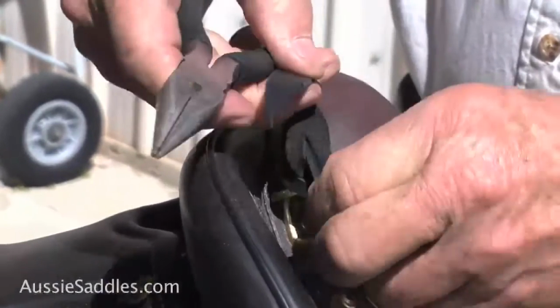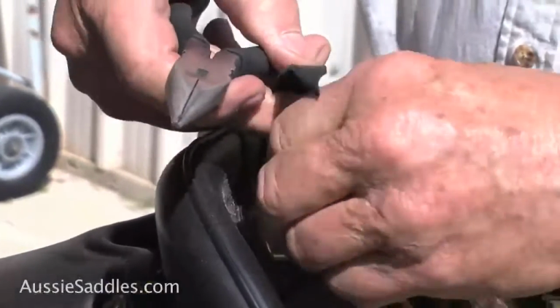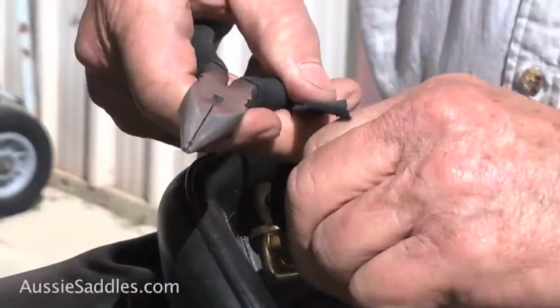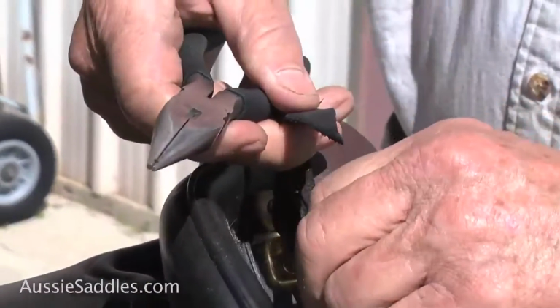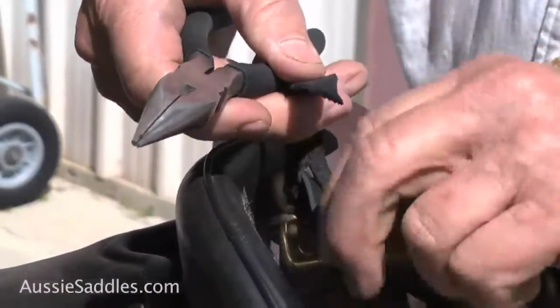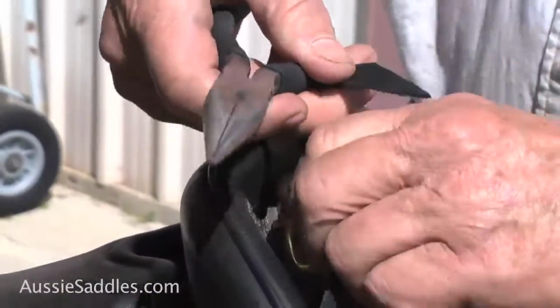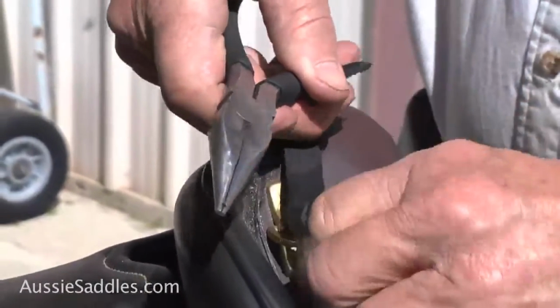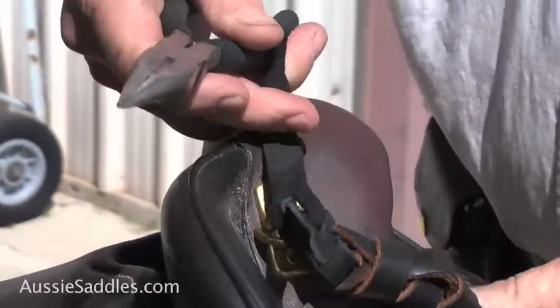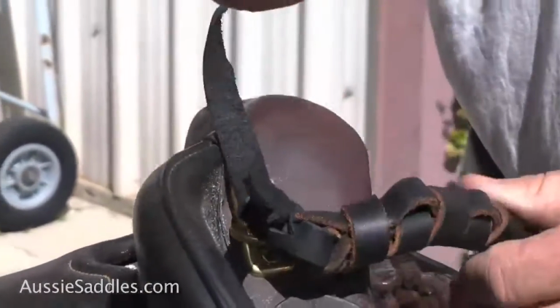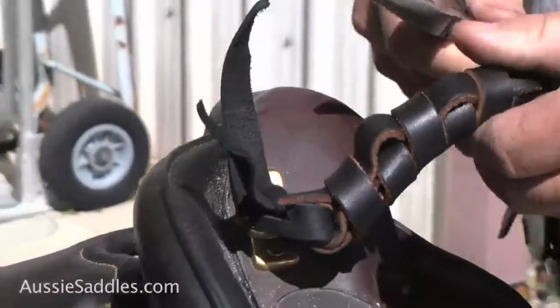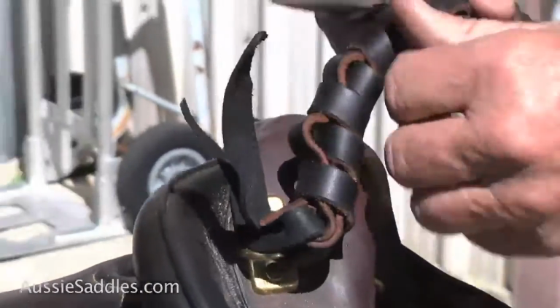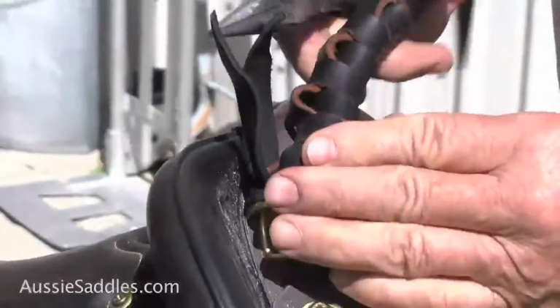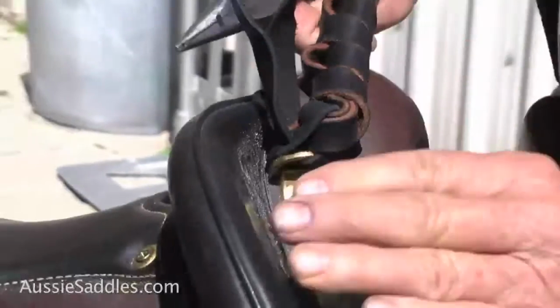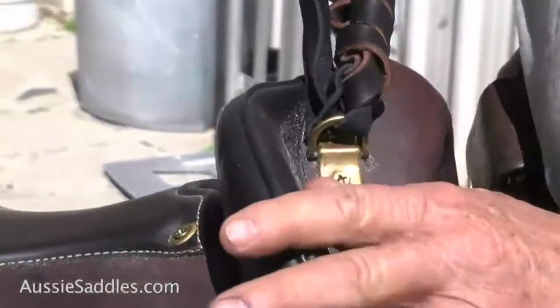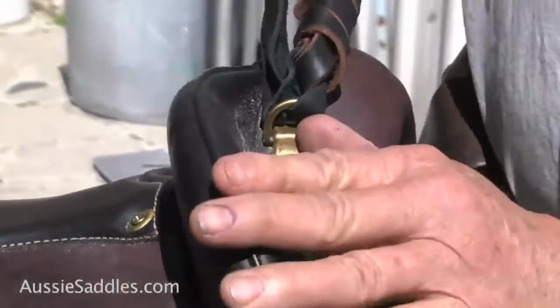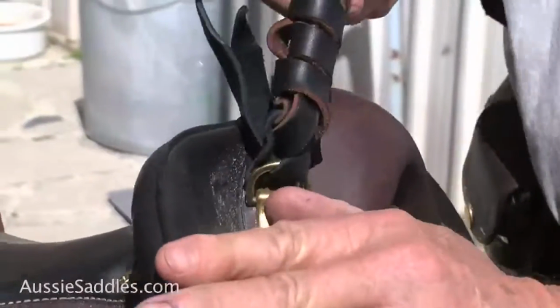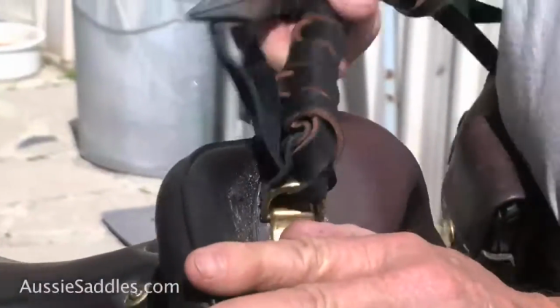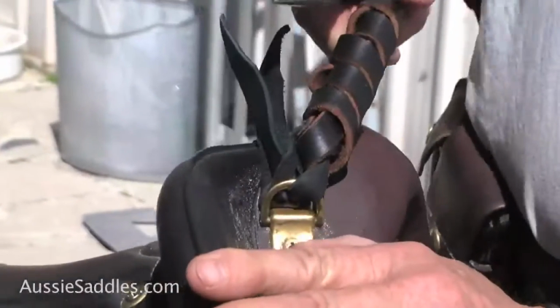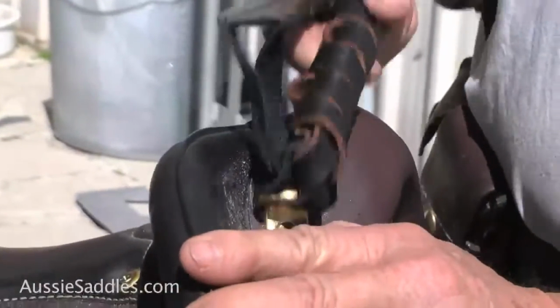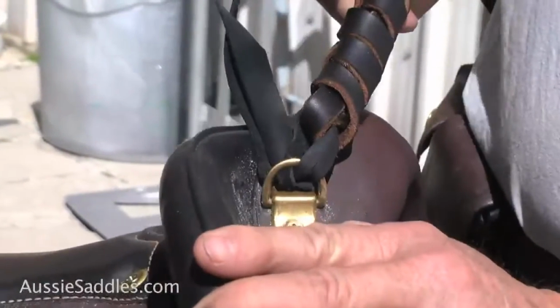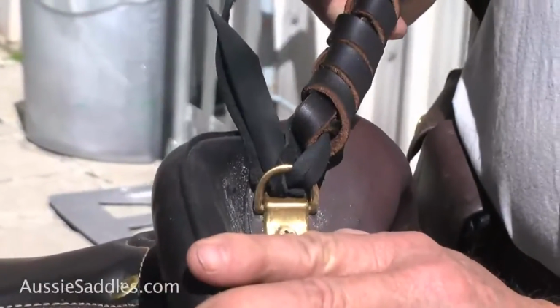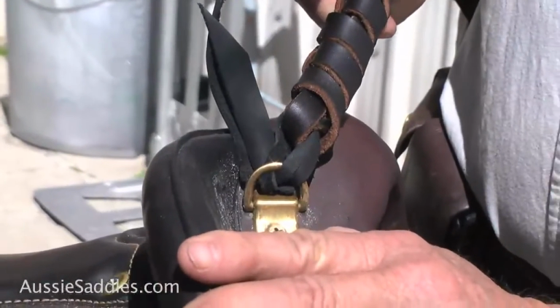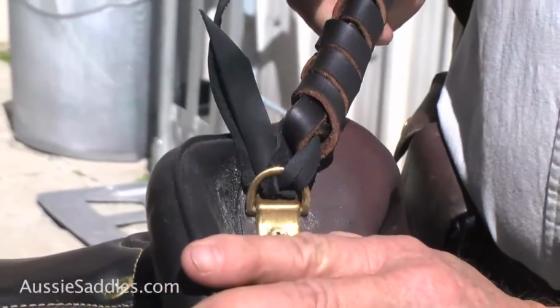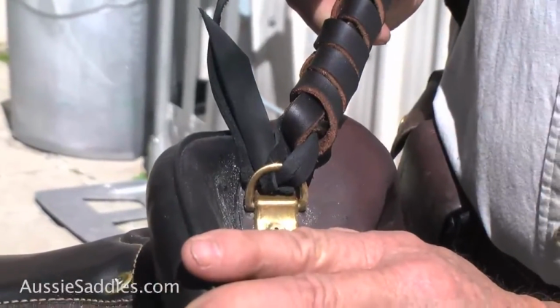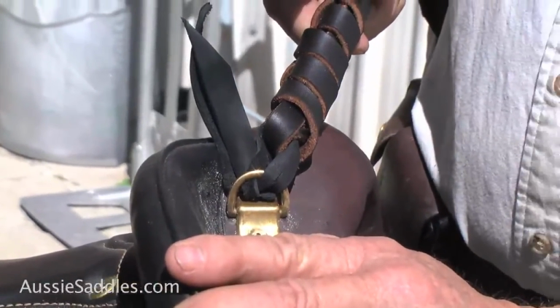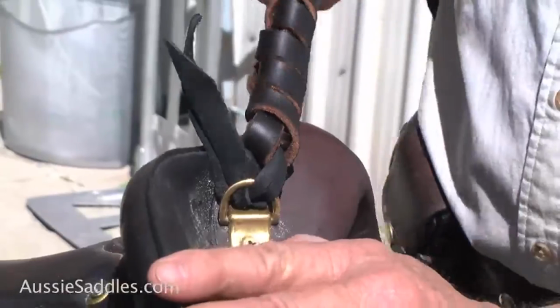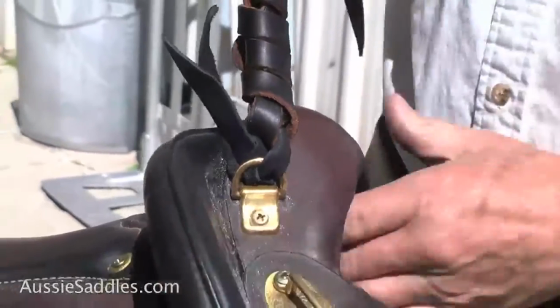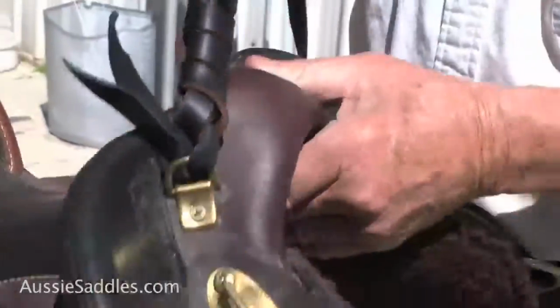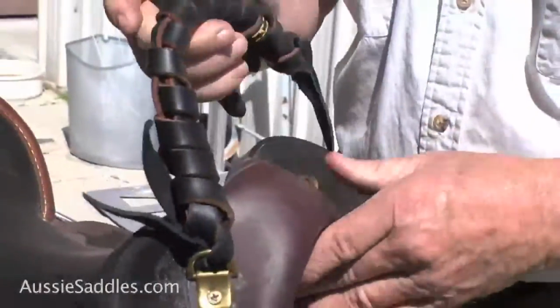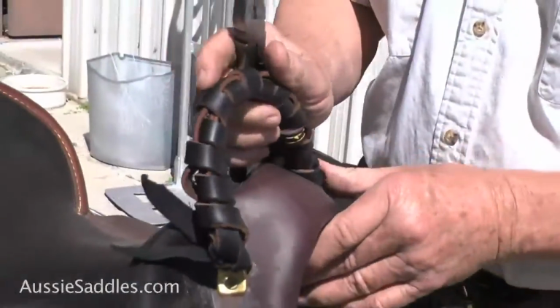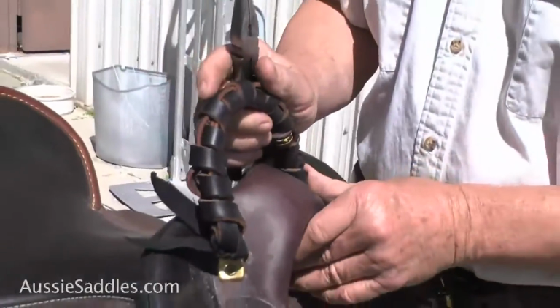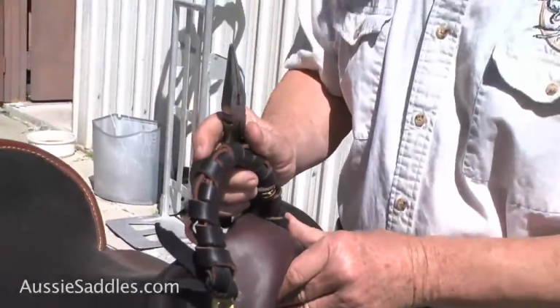This knot's been around for hundreds and hundreds of years, probably thousands of years really, because it doesn't need any hardware to put it. Now the more you pull that knot, the tighter it gets. And of course you just do the thing with the other side.